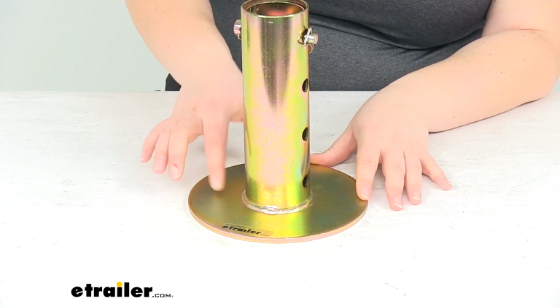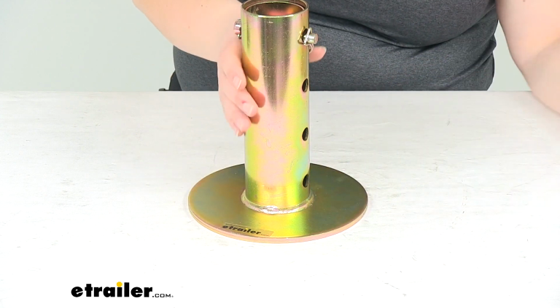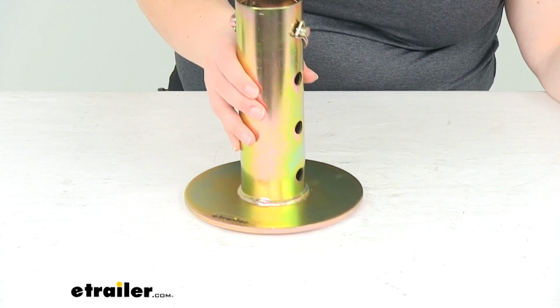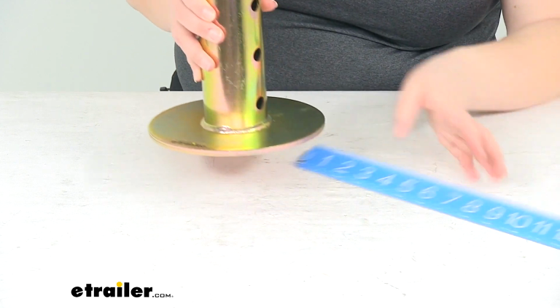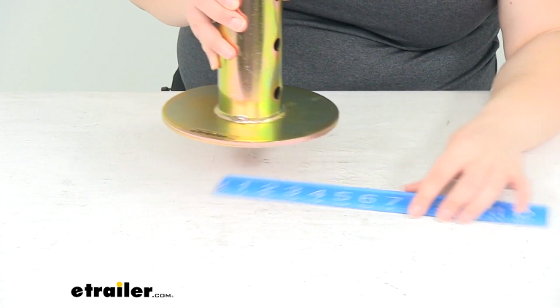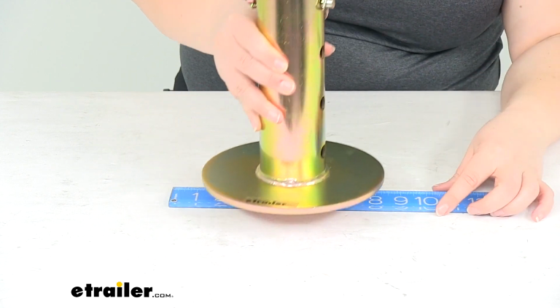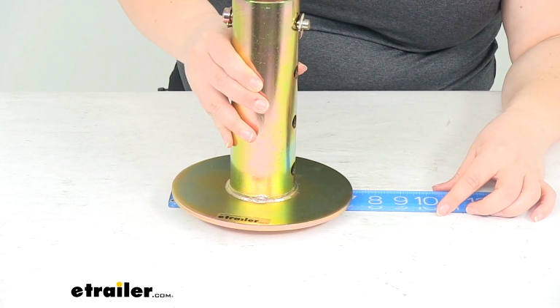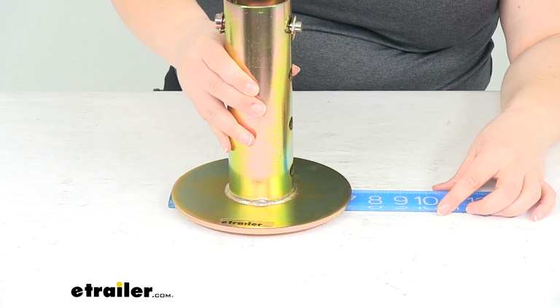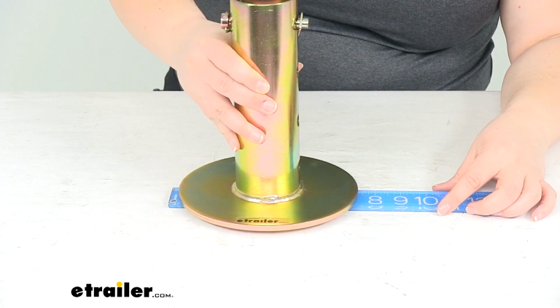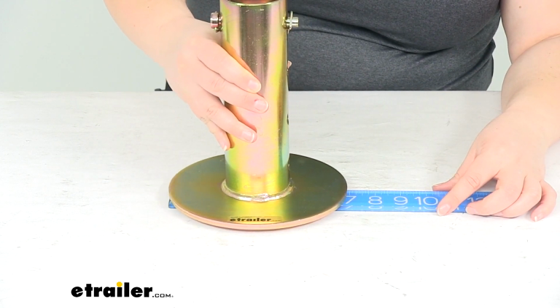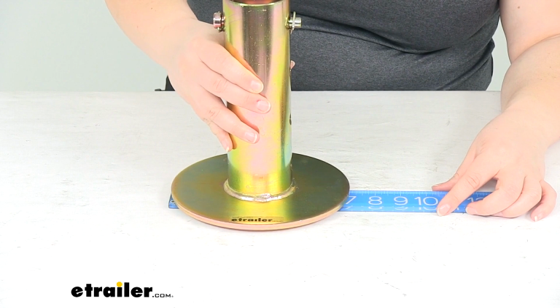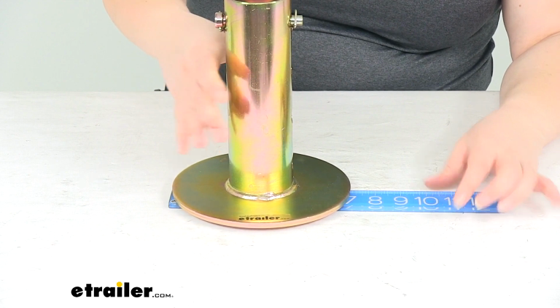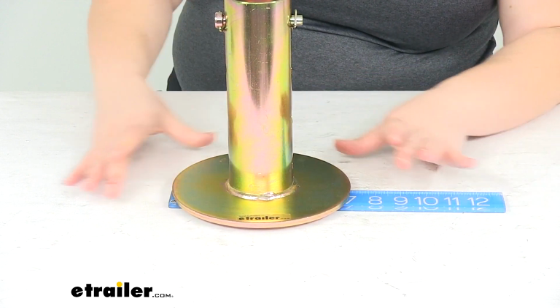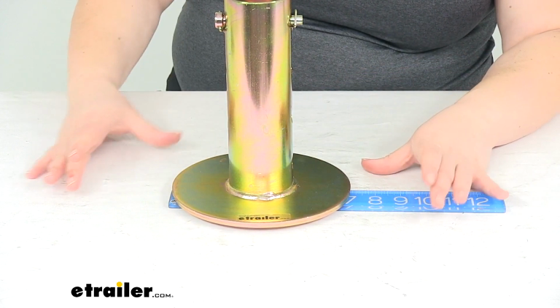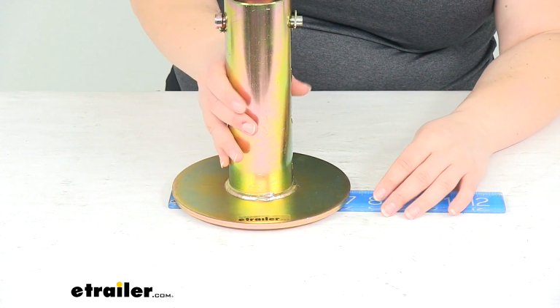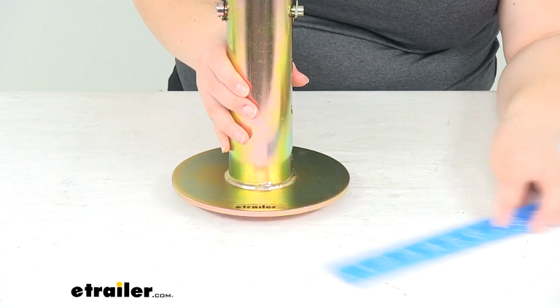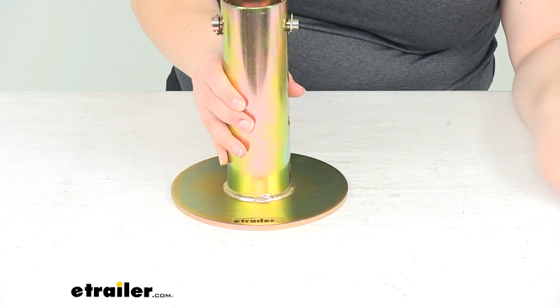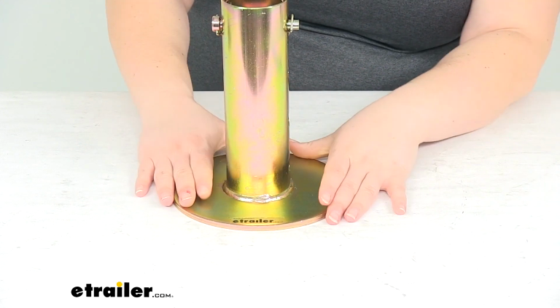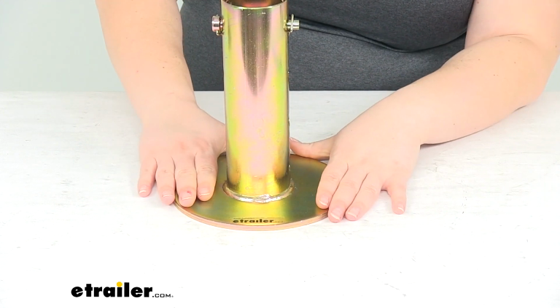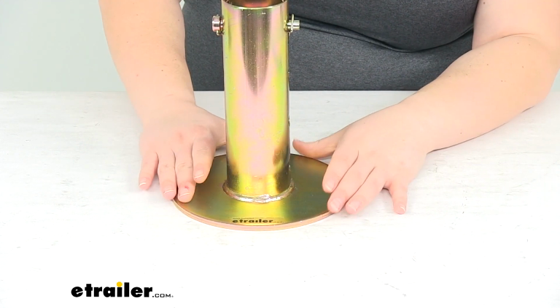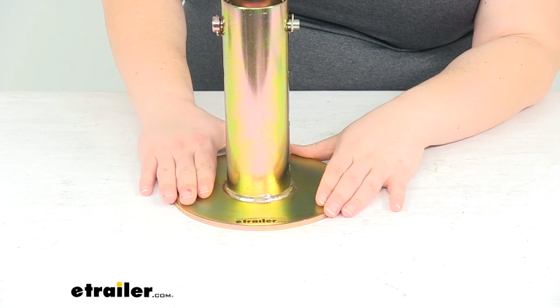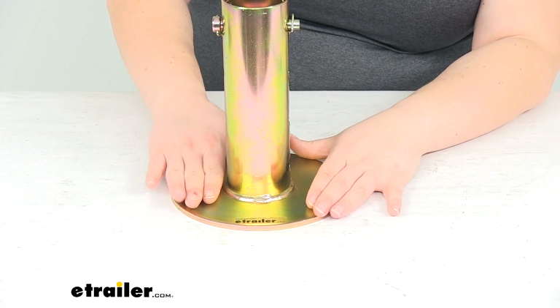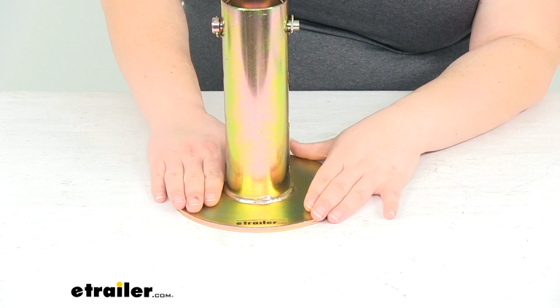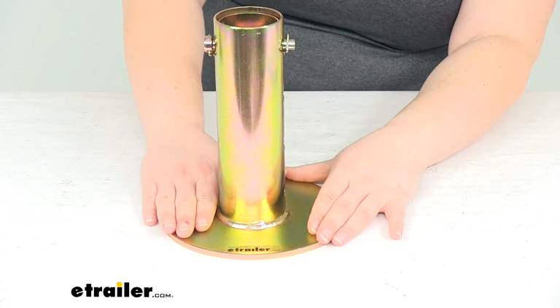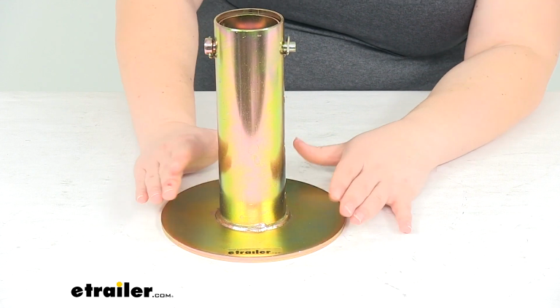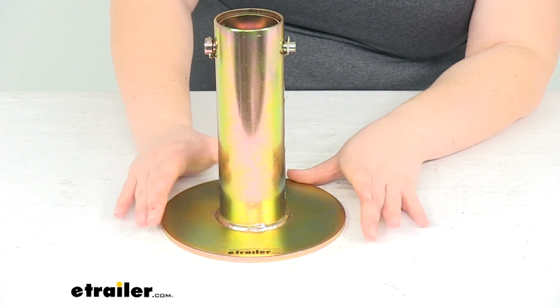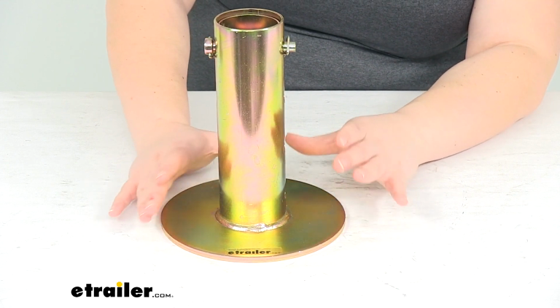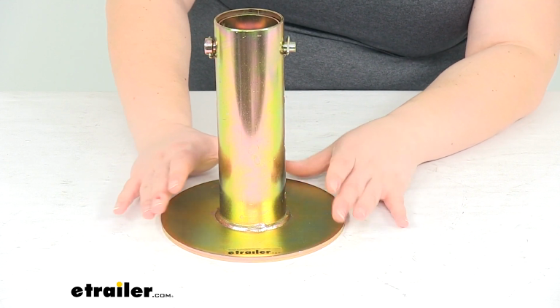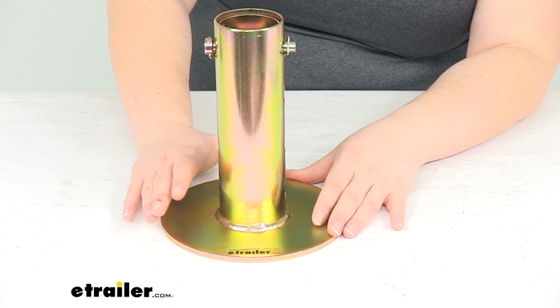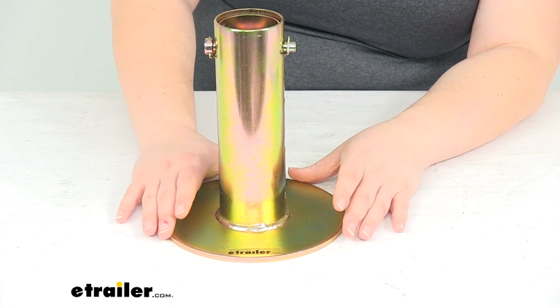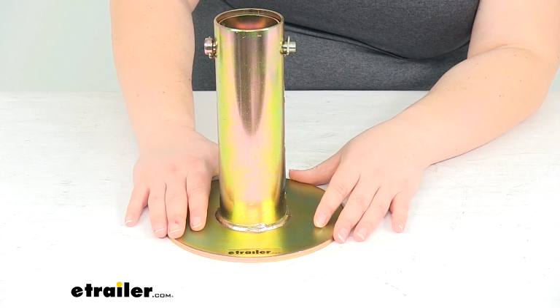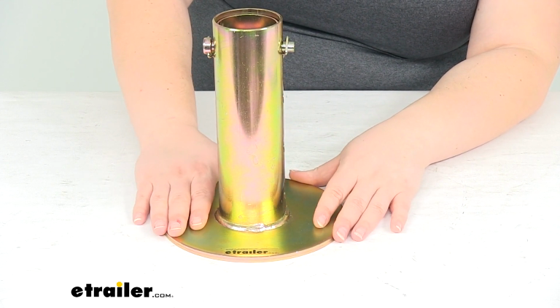The foot plate is 7 inches in diameter, so it's going to disperse that weight out over a larger foot and make sure that you don't sink into the ground, especially on sand or soft soil, mud, things like that.